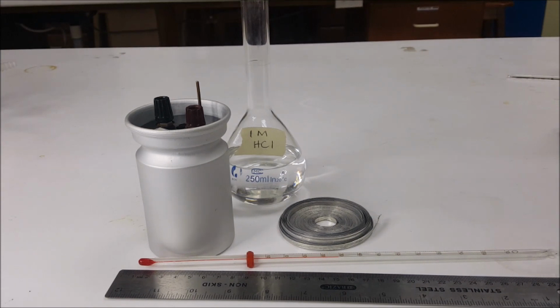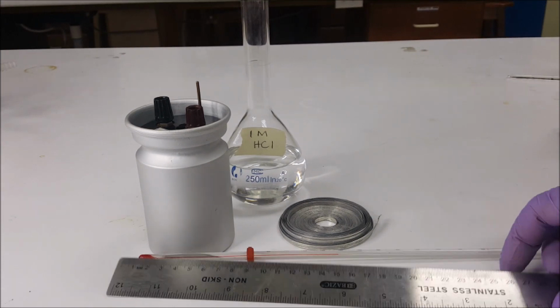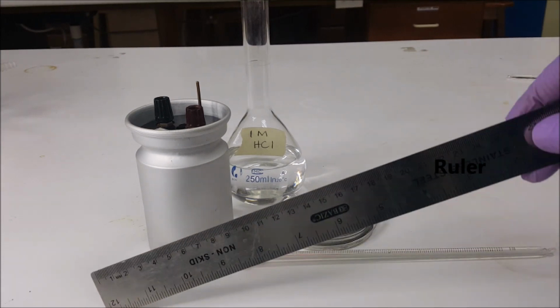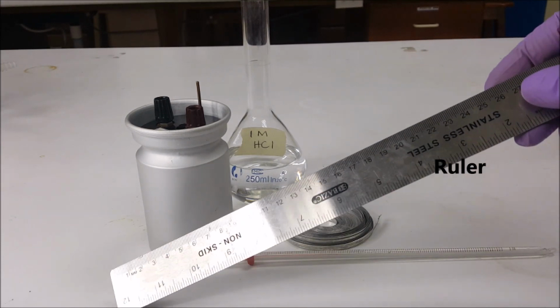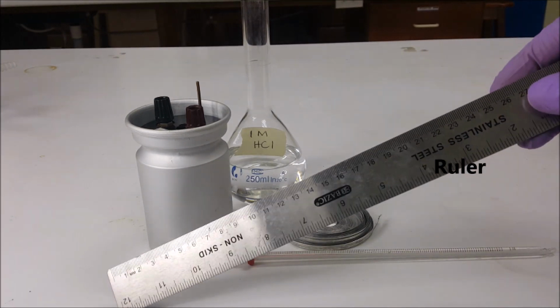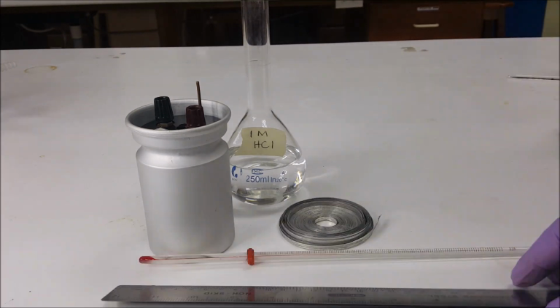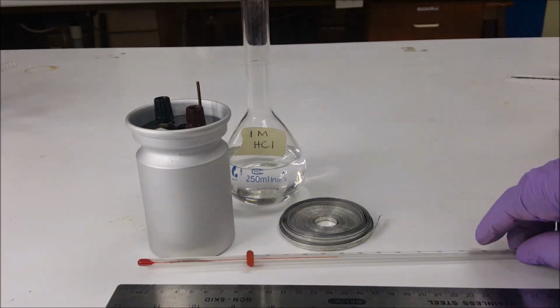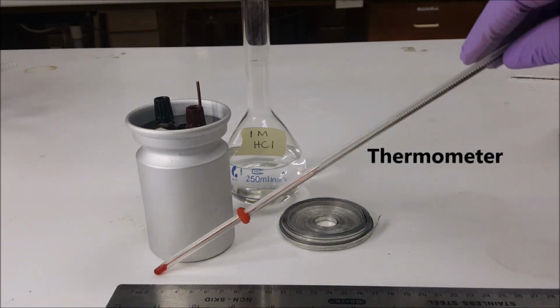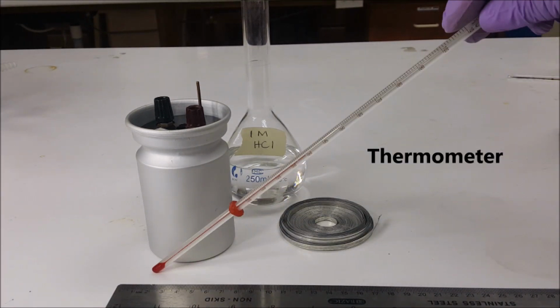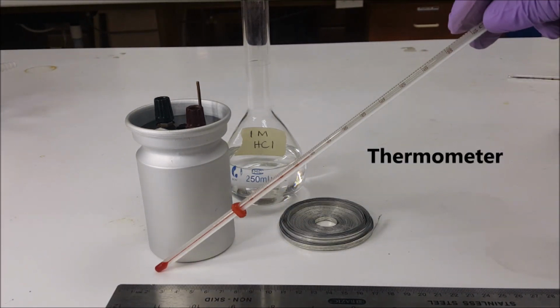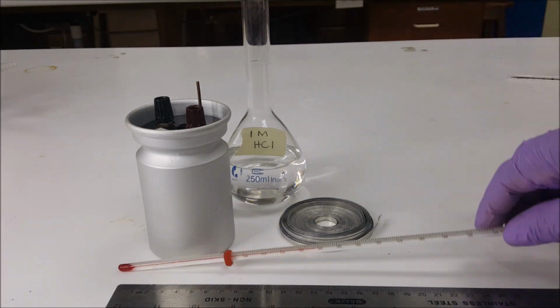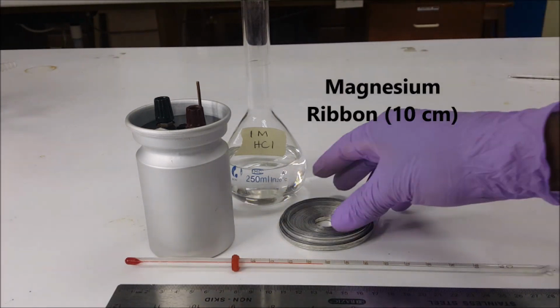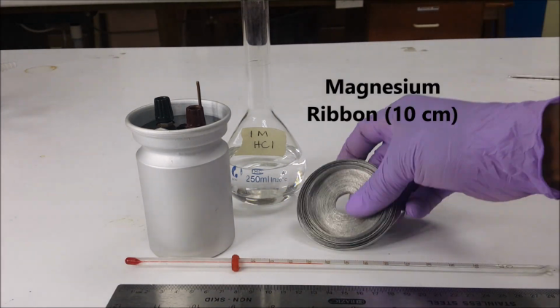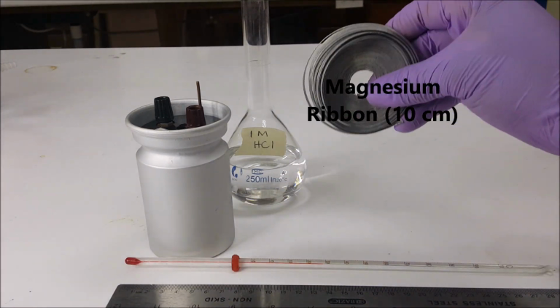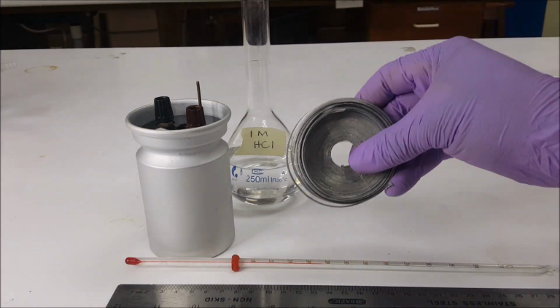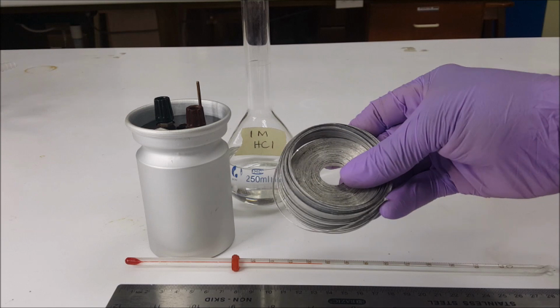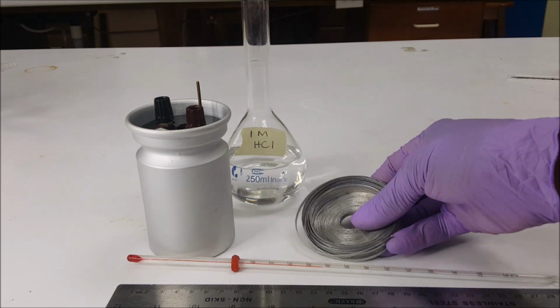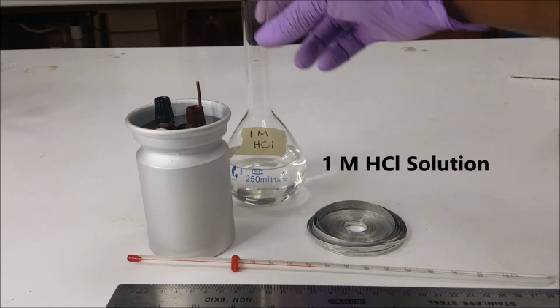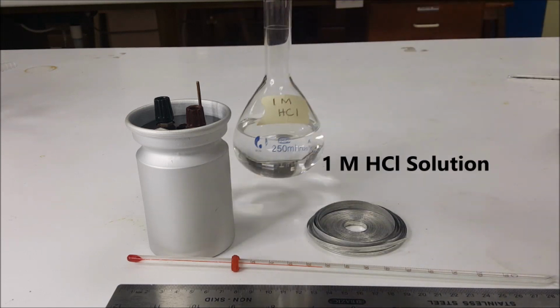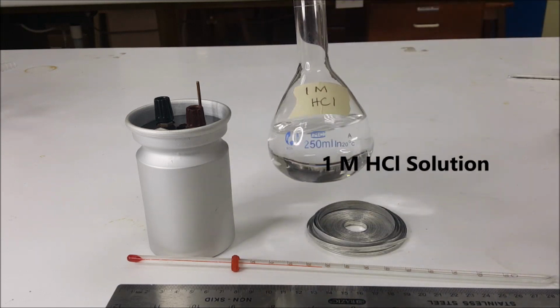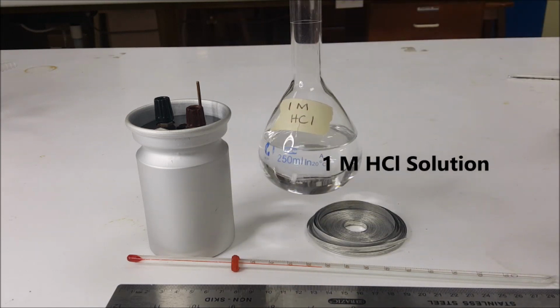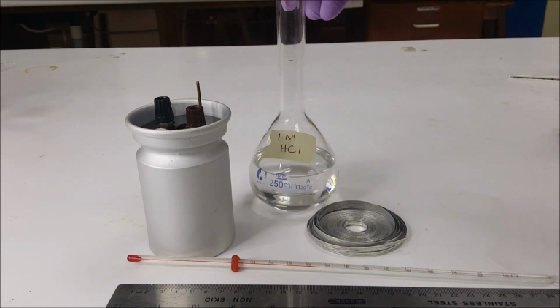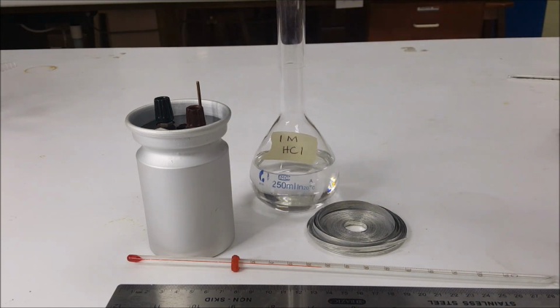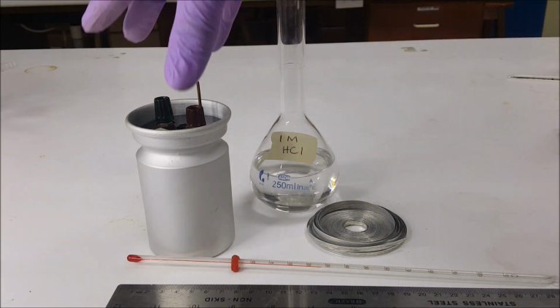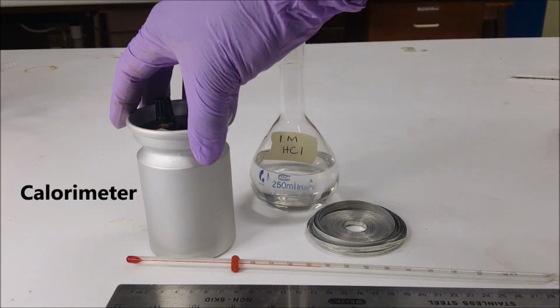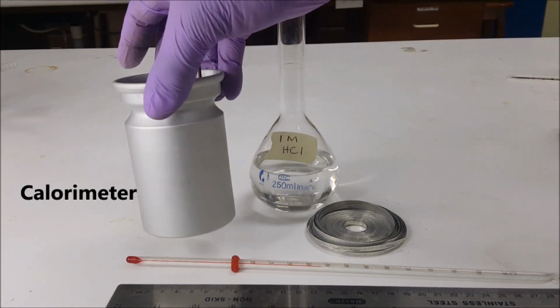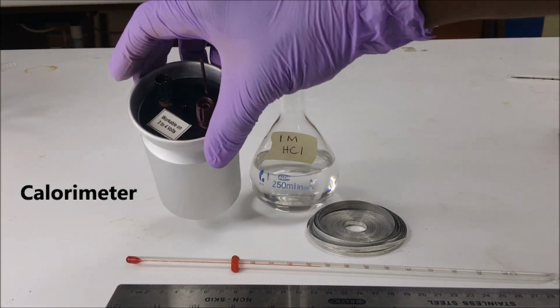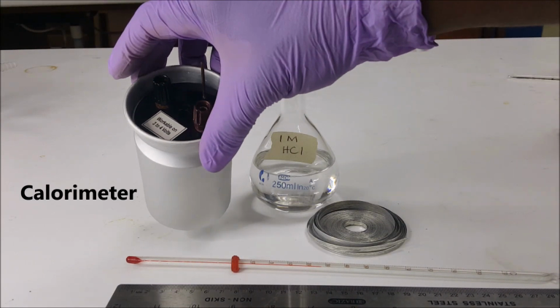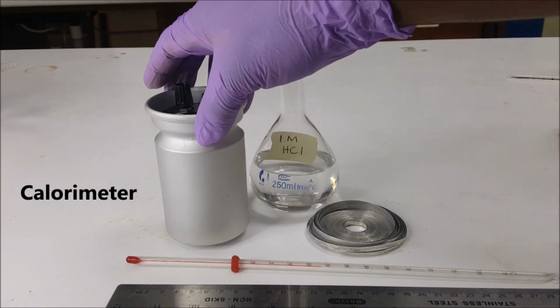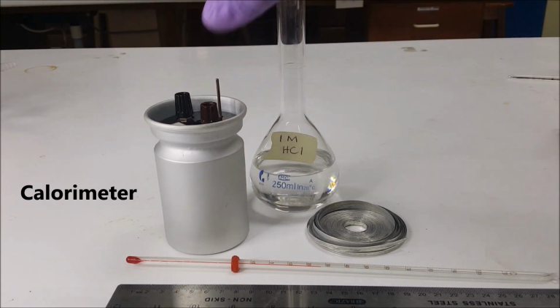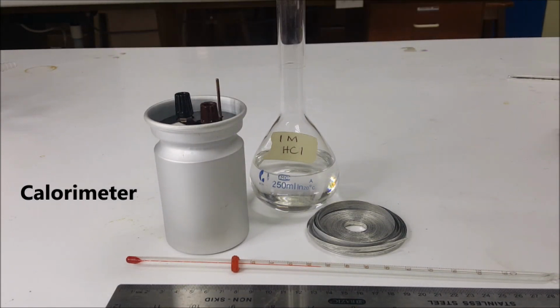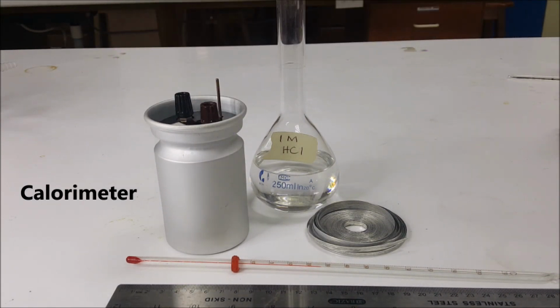This experiment will need a ruler, a thermometer, a magnesium ribbon, one molar HCl solution, and a completed calorimeter.